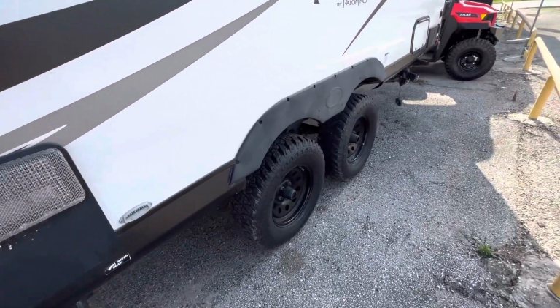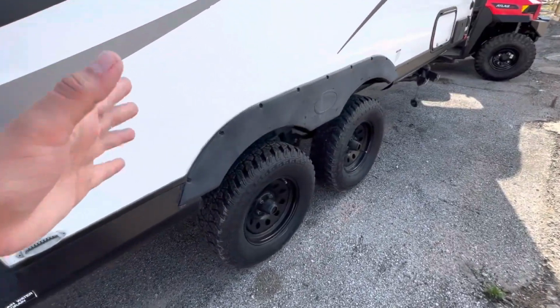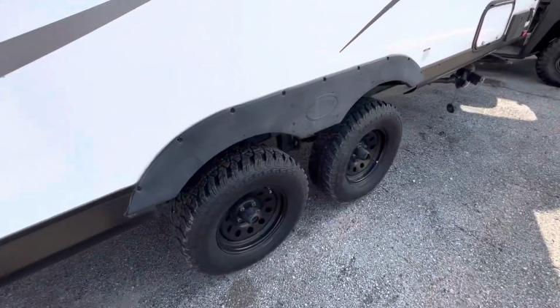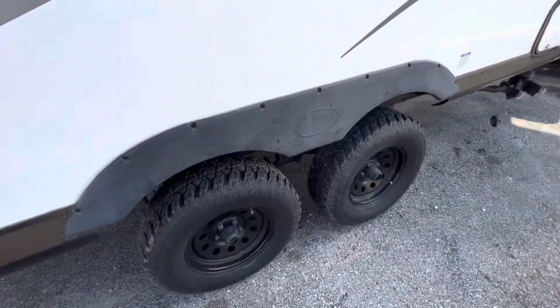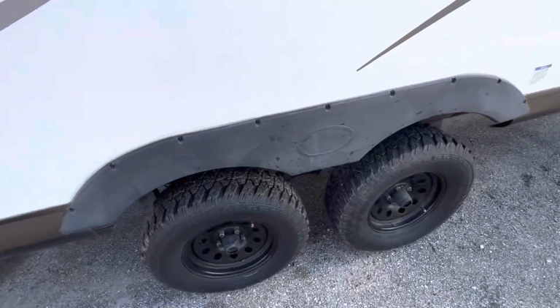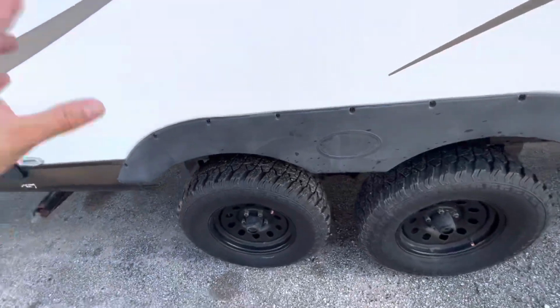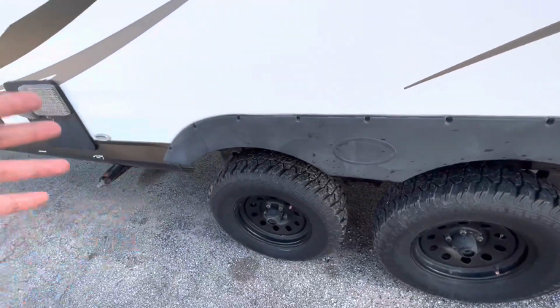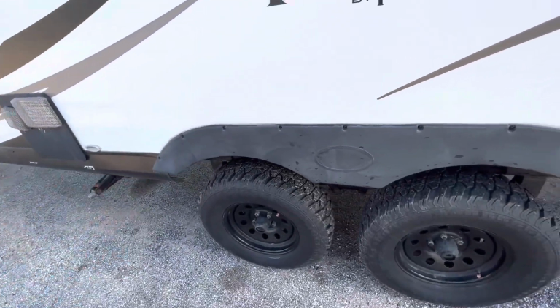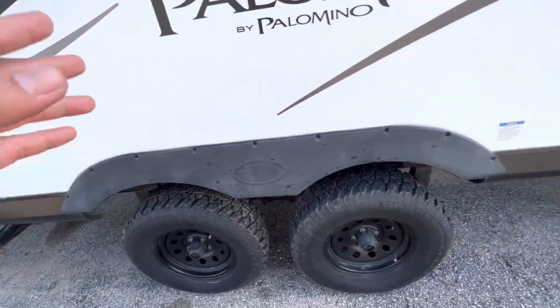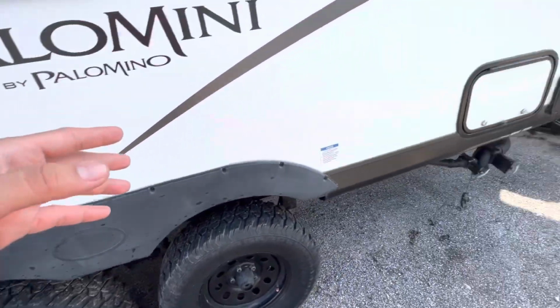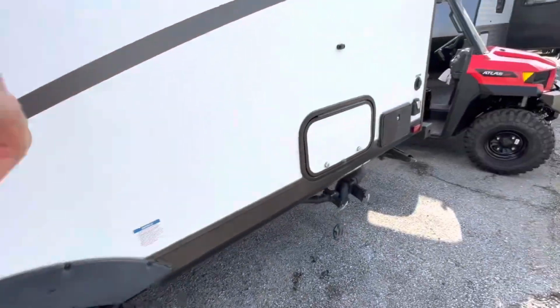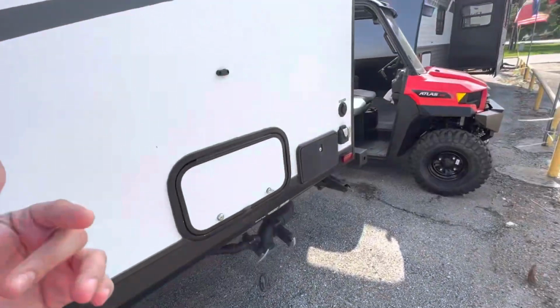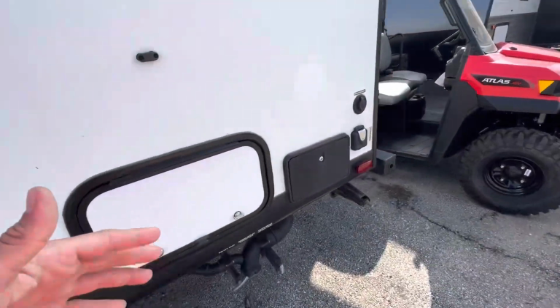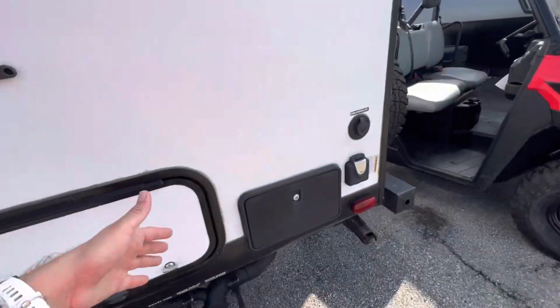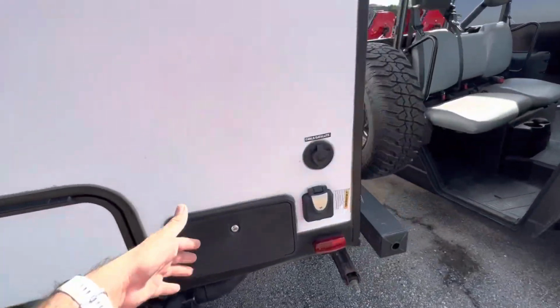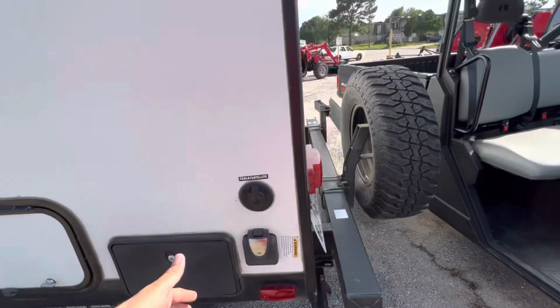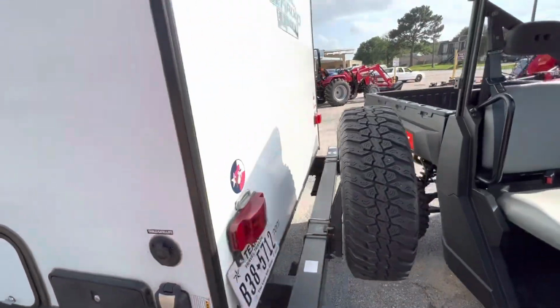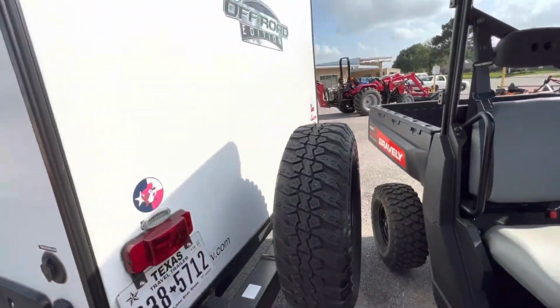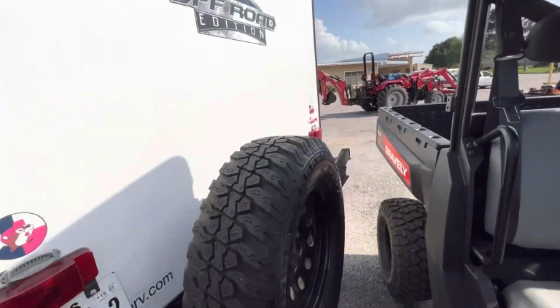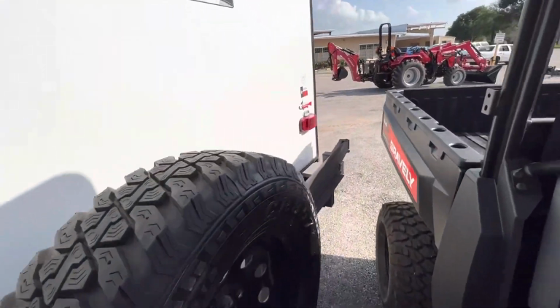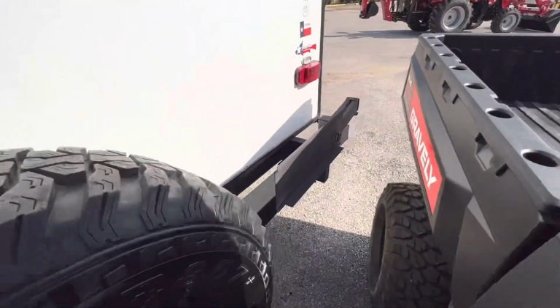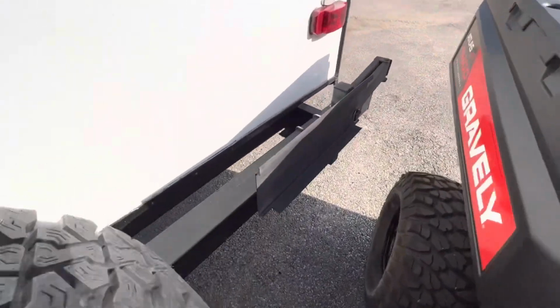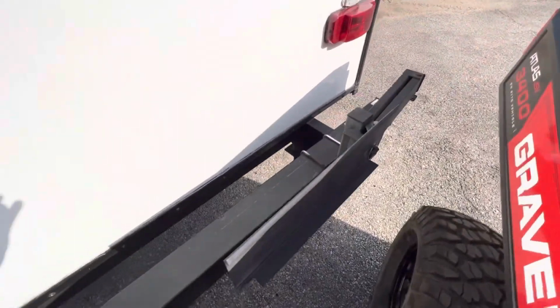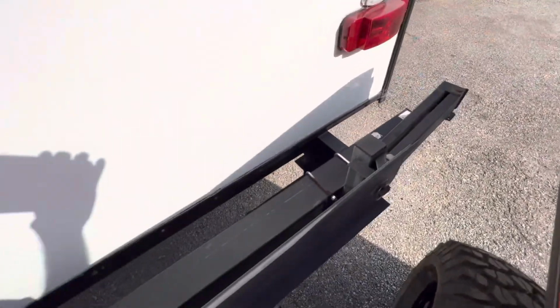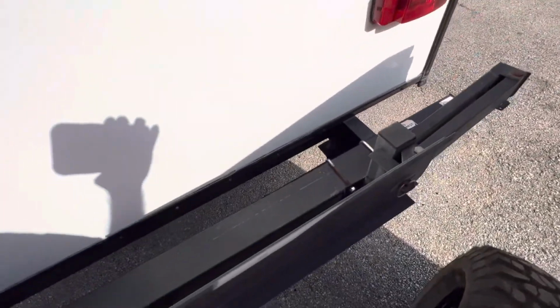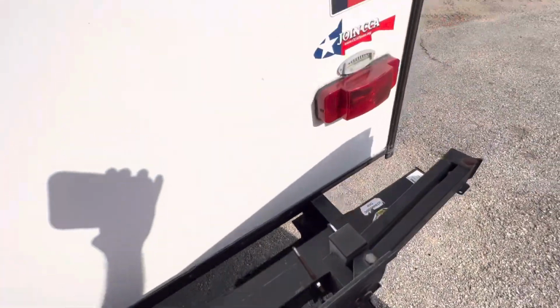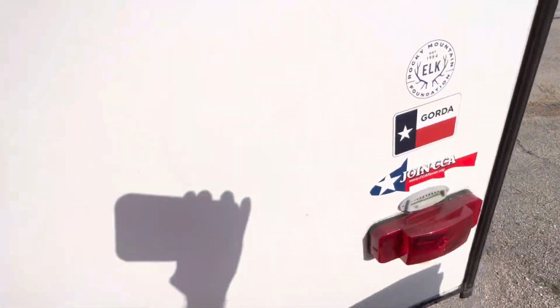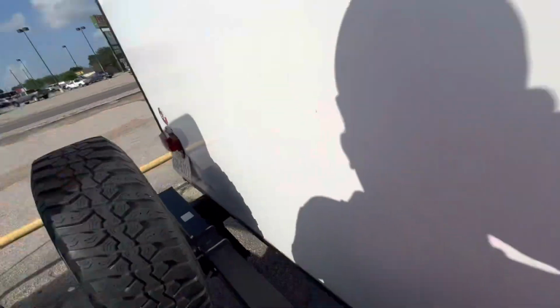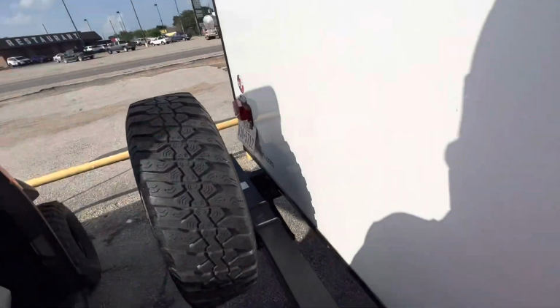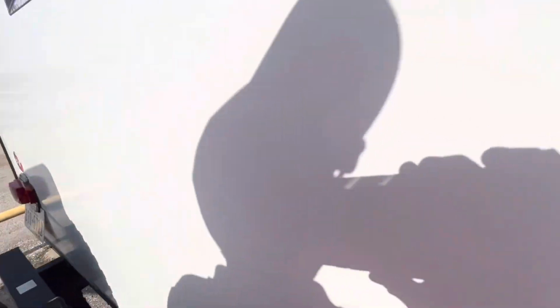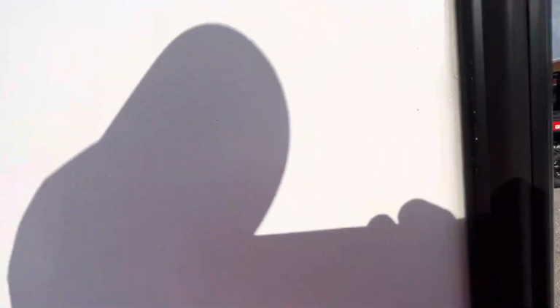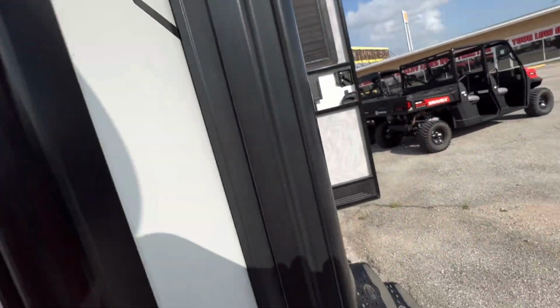It is a dual axle — having a 17-foot with a dual axle is super rare, but that's a really awesome setup. You also have the outdoor shower here as well. It's in great condition. It's even got the arm for a grill that you can add here. Full size spare tire as well.